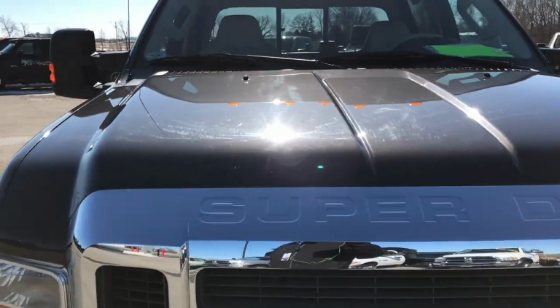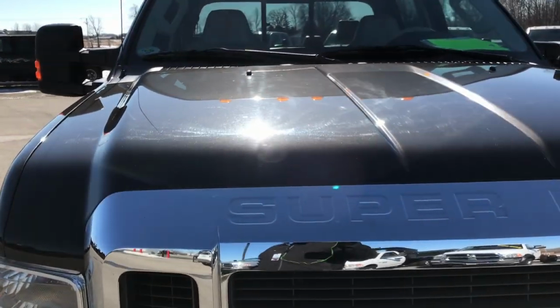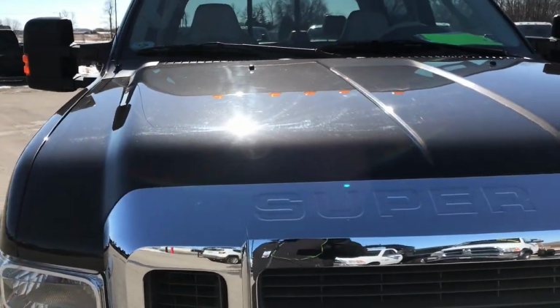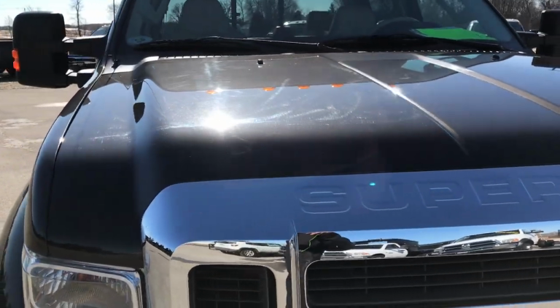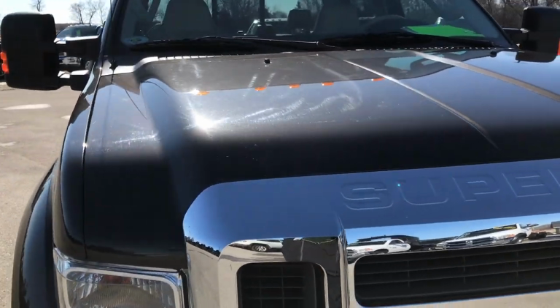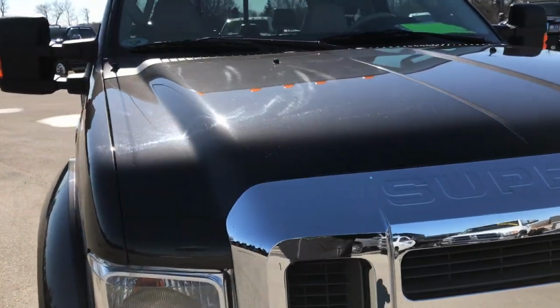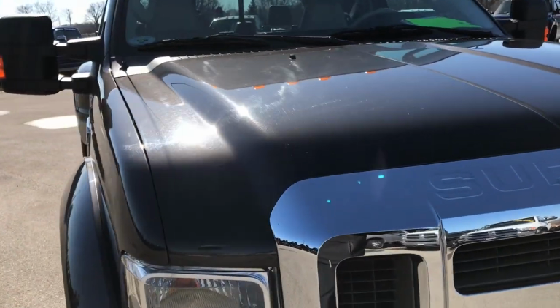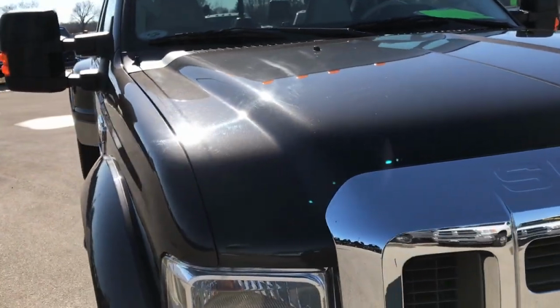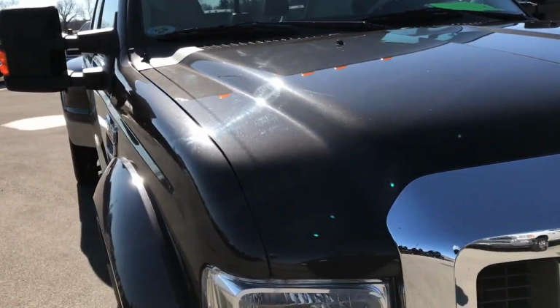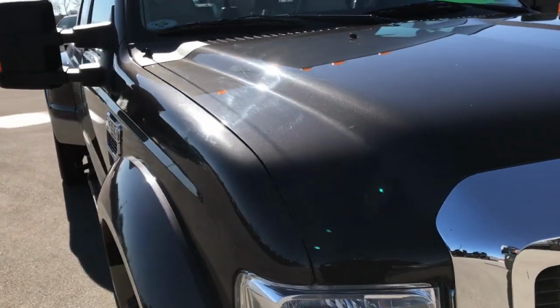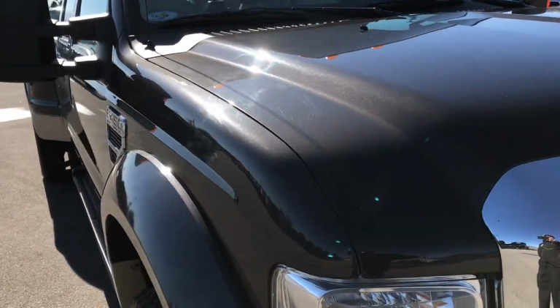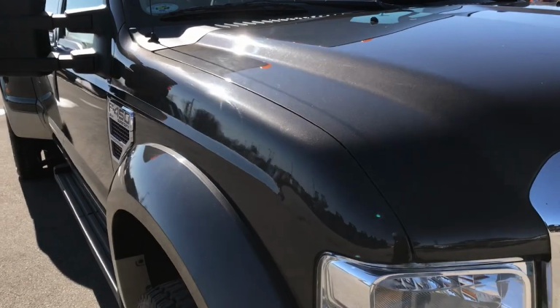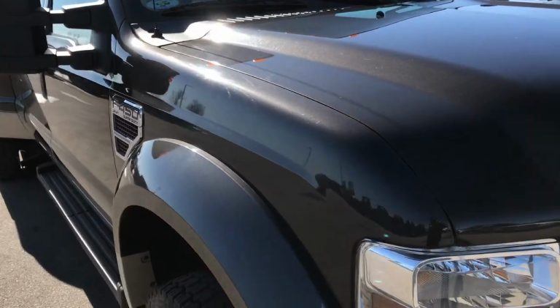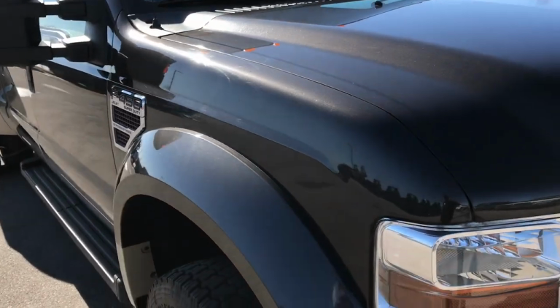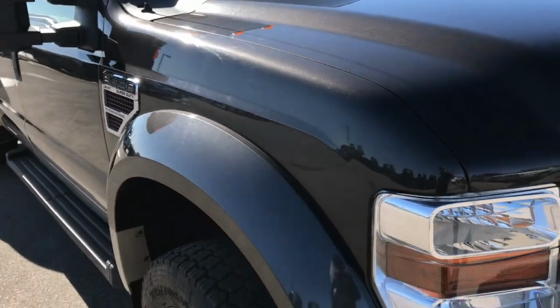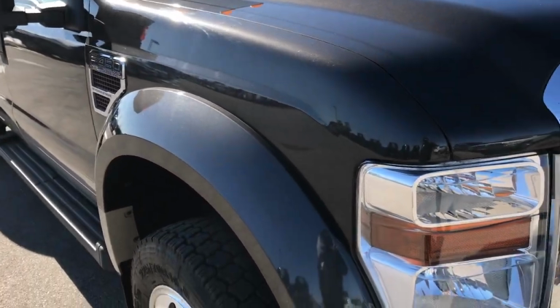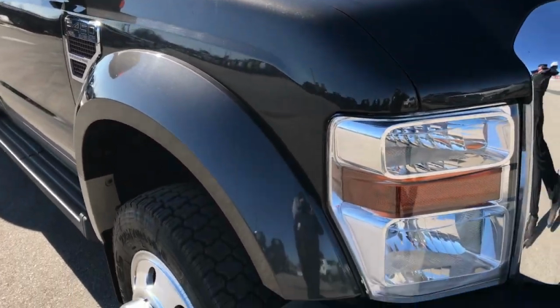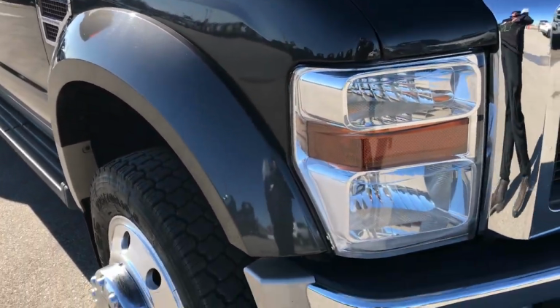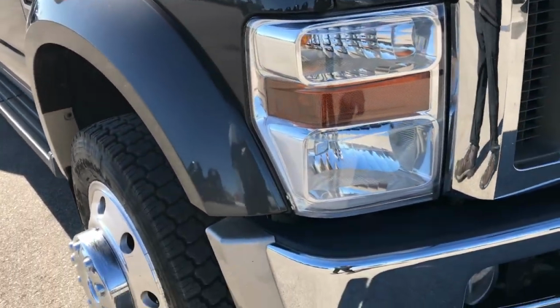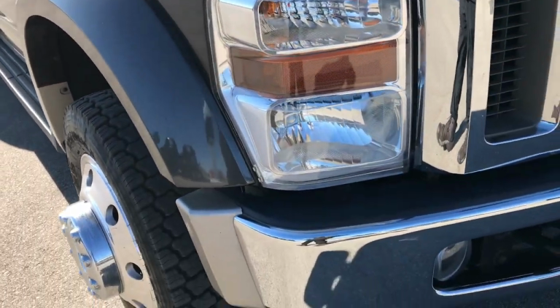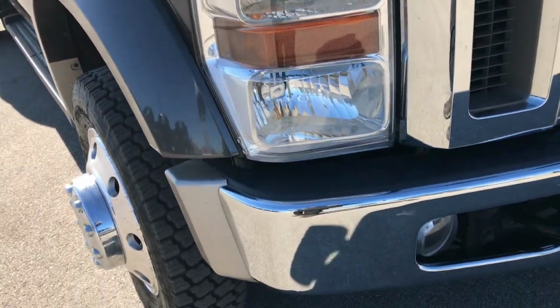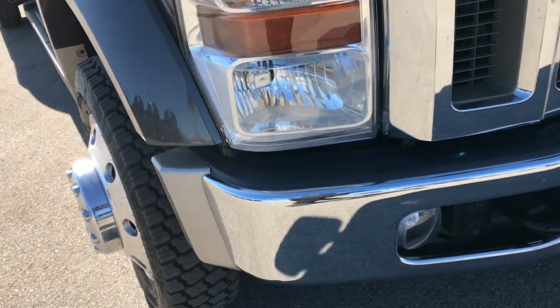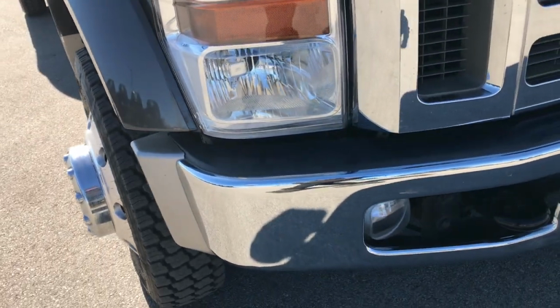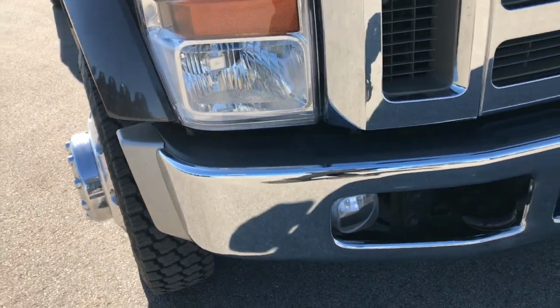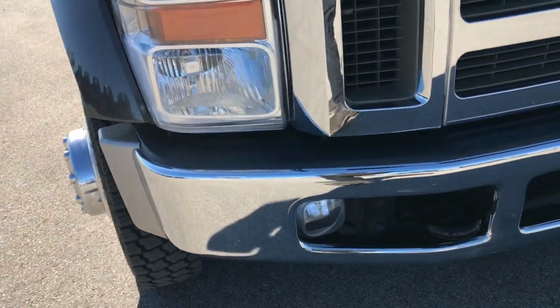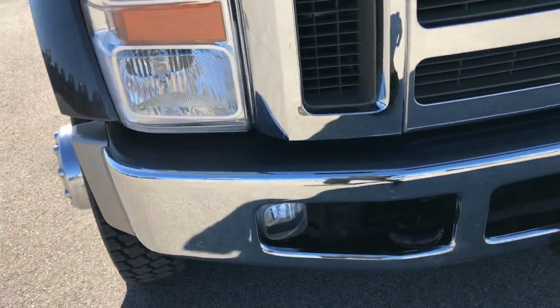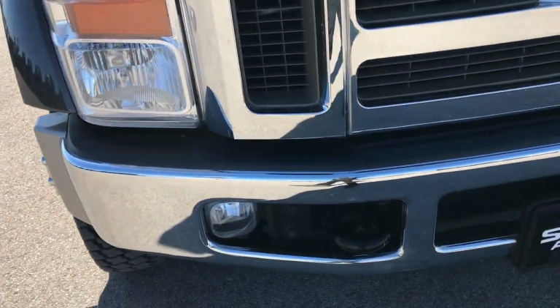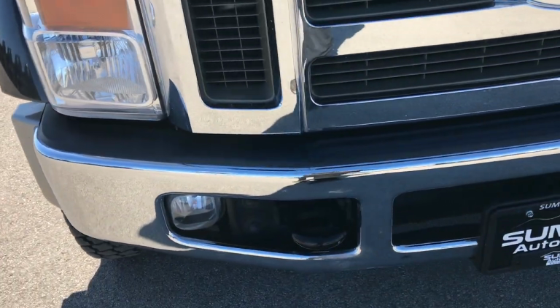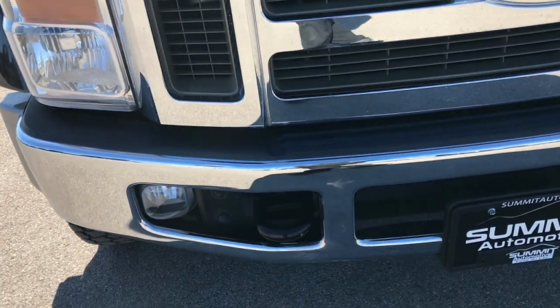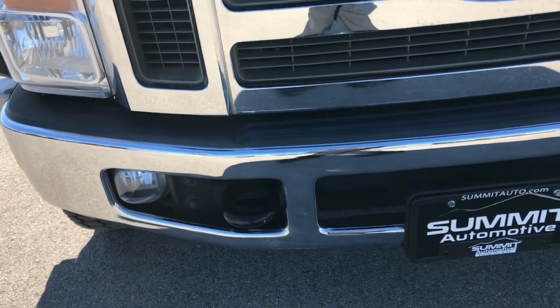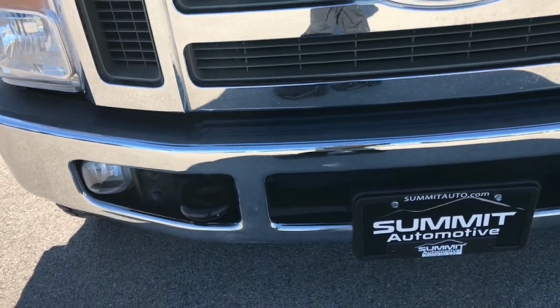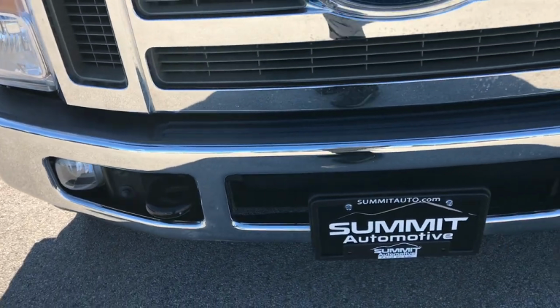Today we are checking out this super clean 2008 Ford F450 Crew Cab Long Box Dually. This truck has a 6.4 liter Power Stroke diesel. From this HD video, you will be able to tell that this truck is extremely clean all the way around.